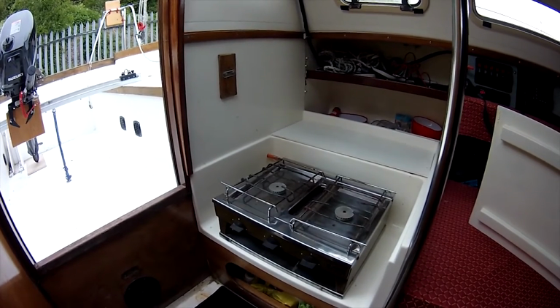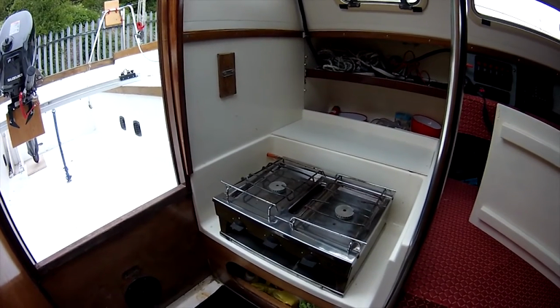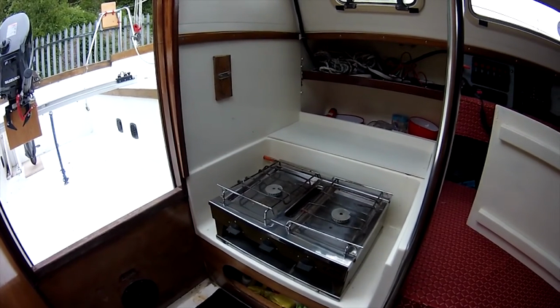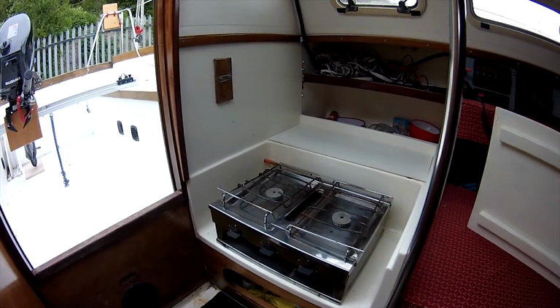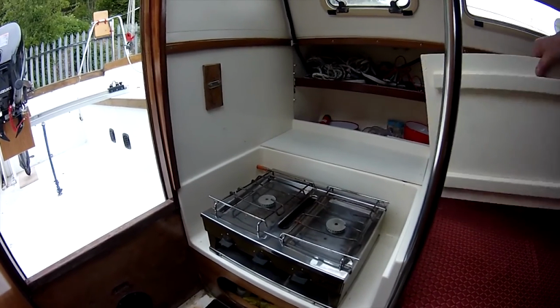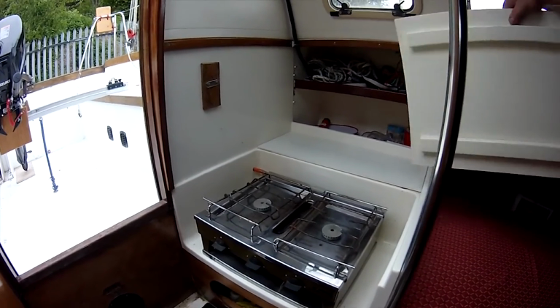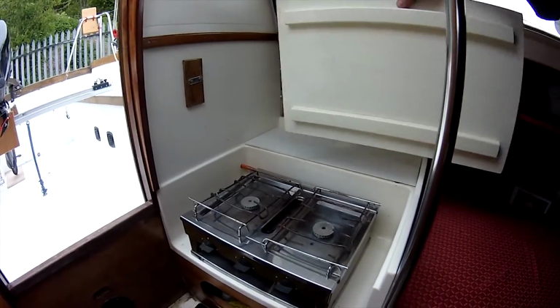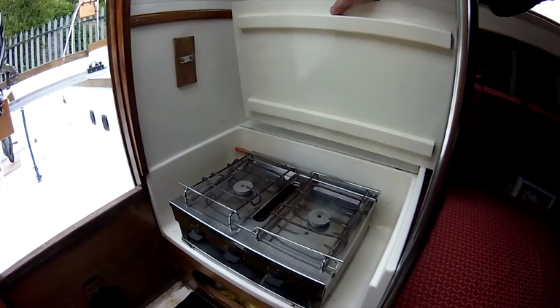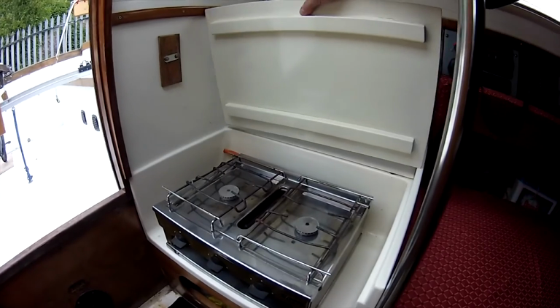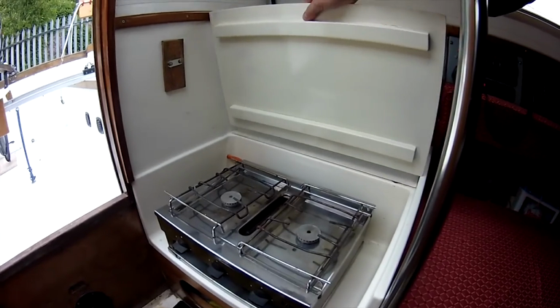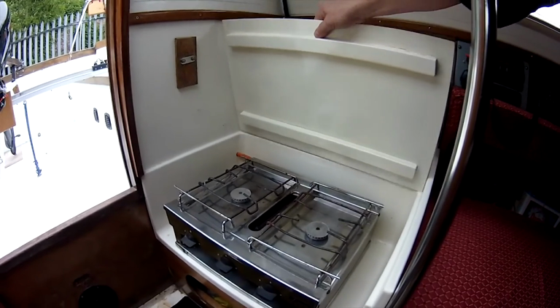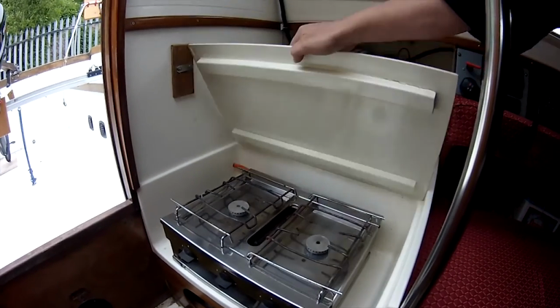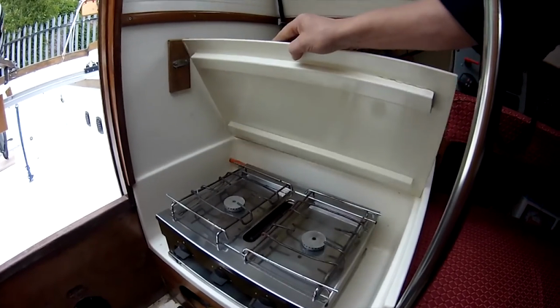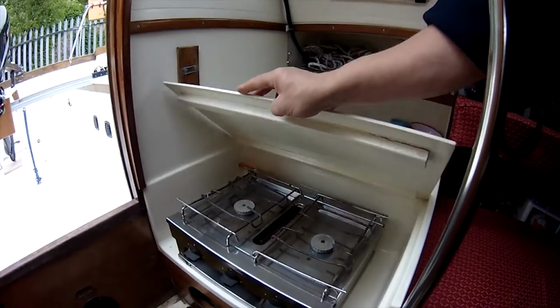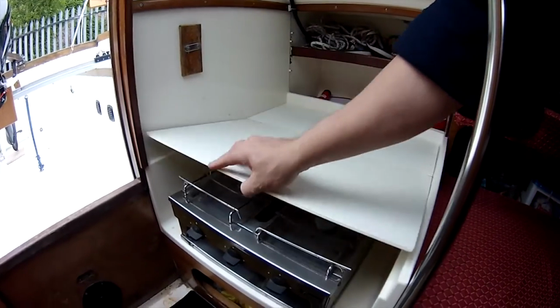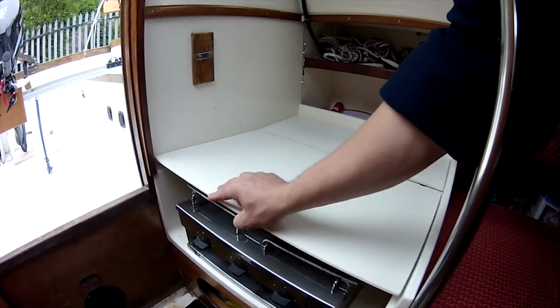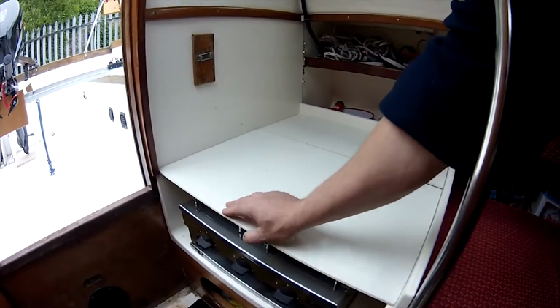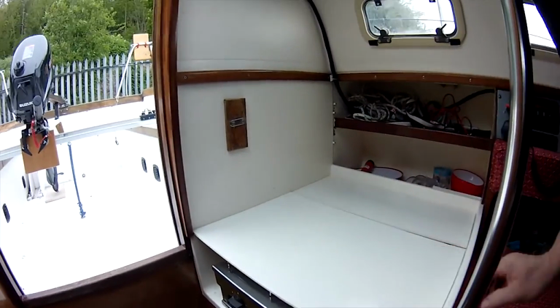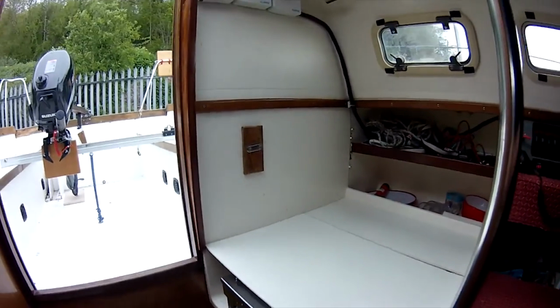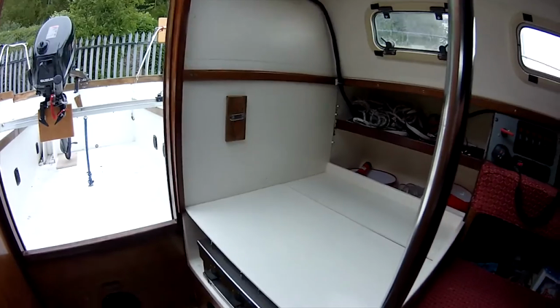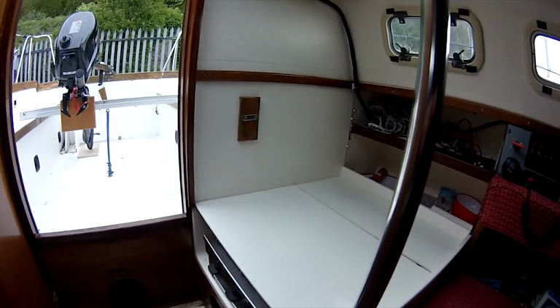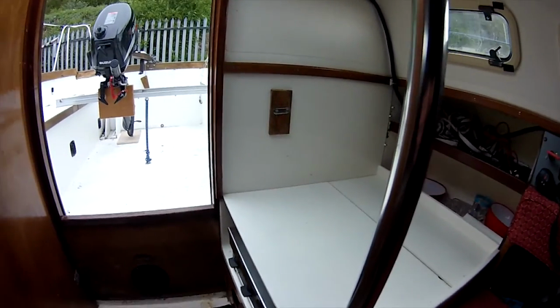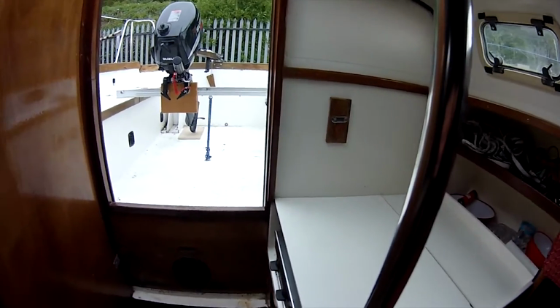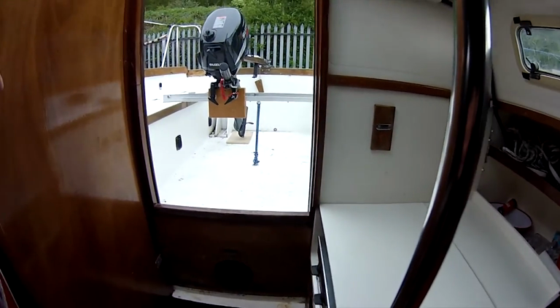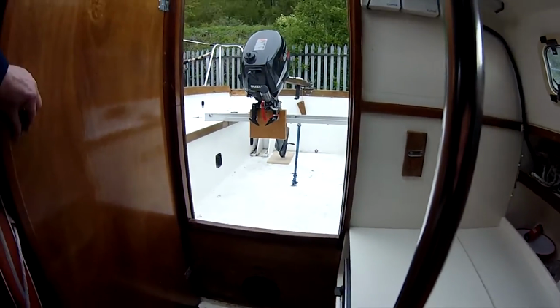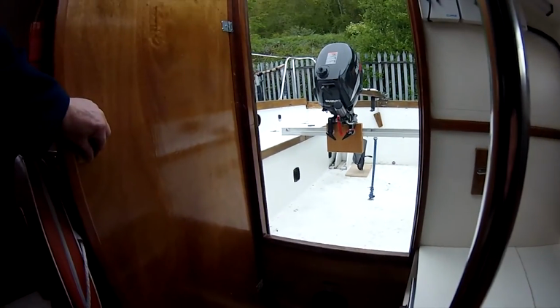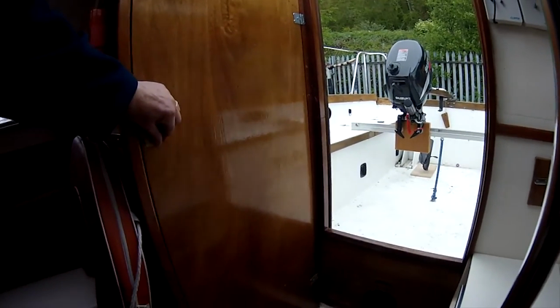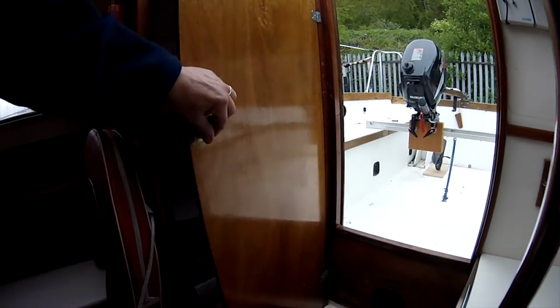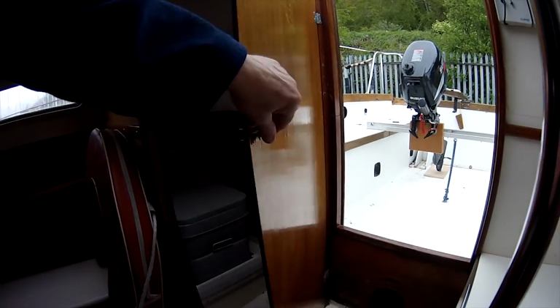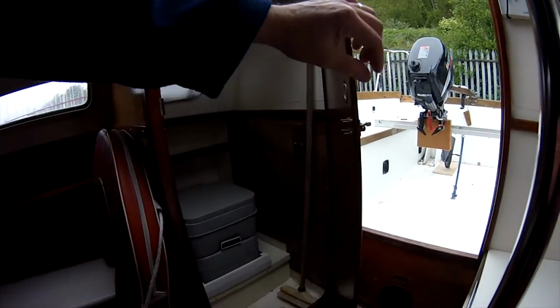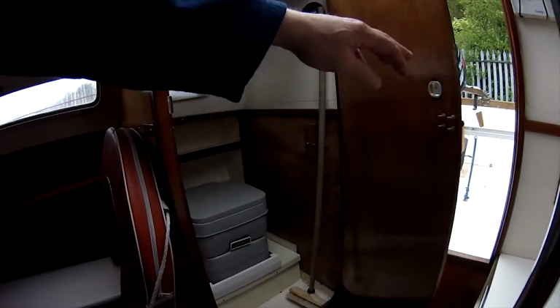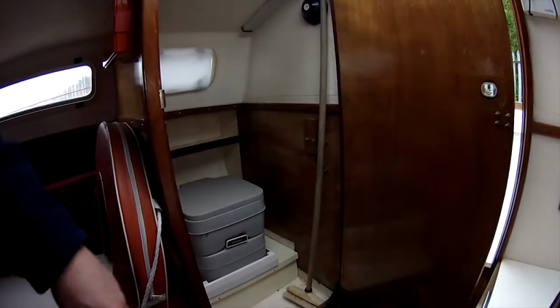Next to the instruments there is the galley area, with a simple two-burner hob with grill. Opposite this is the heads. Red Foxes are pretty unique within boats of this size in that they have a separate heads area.